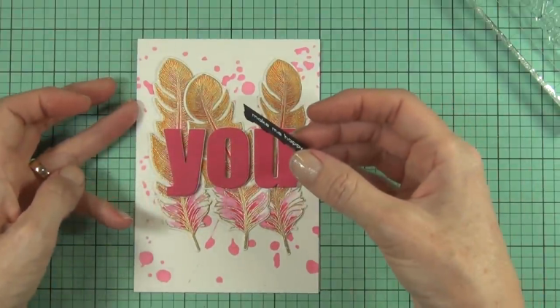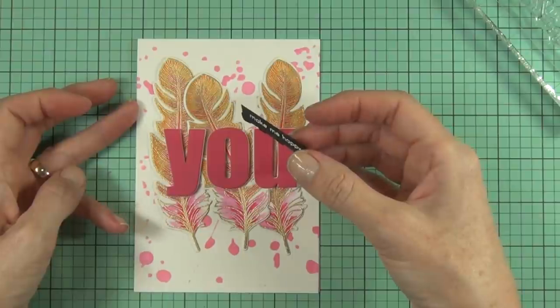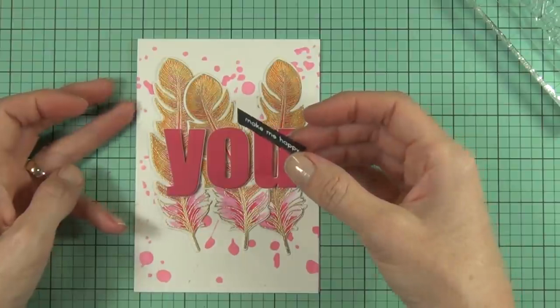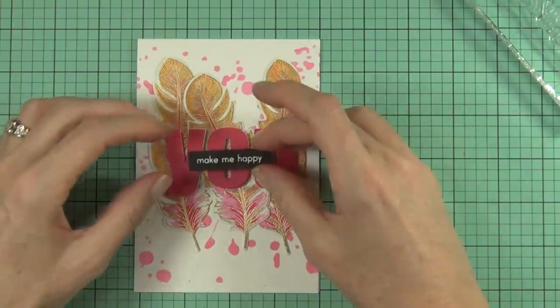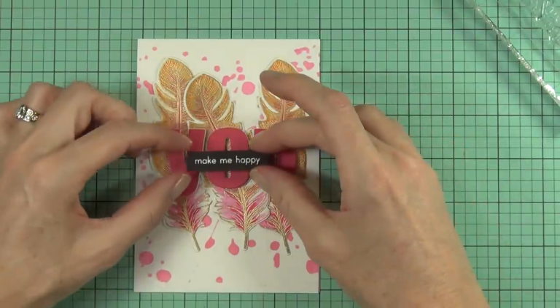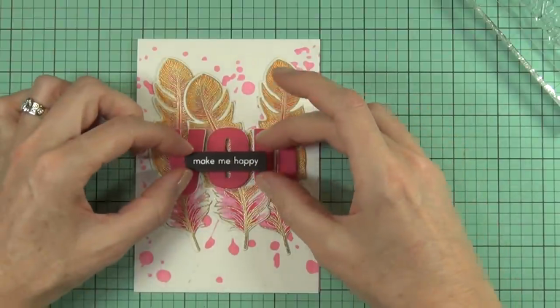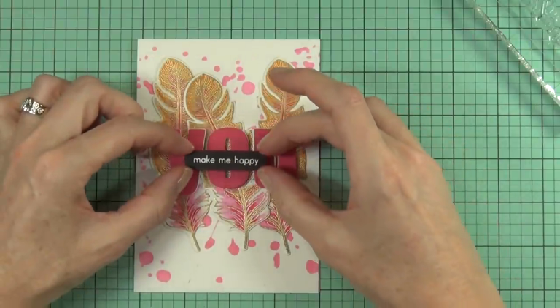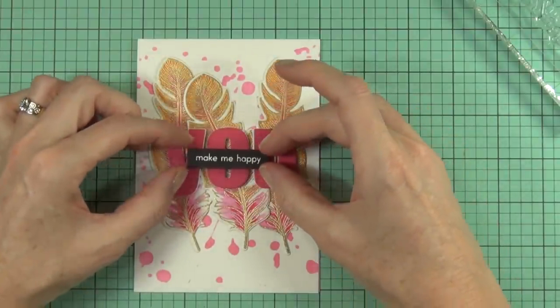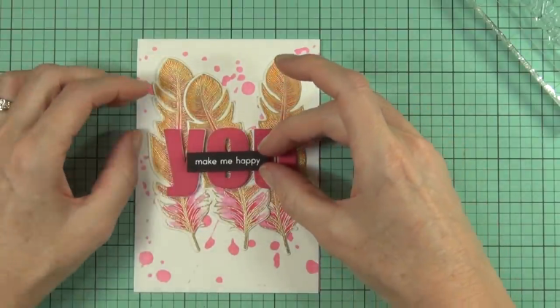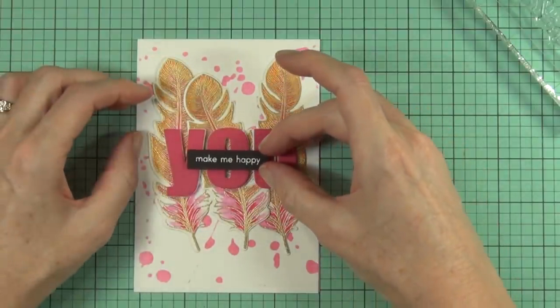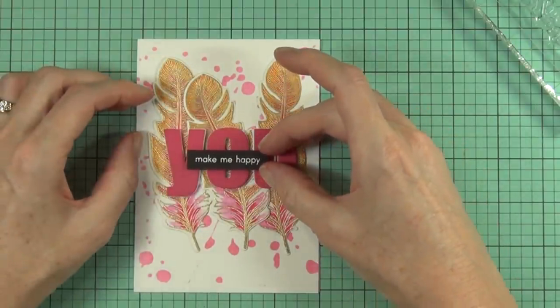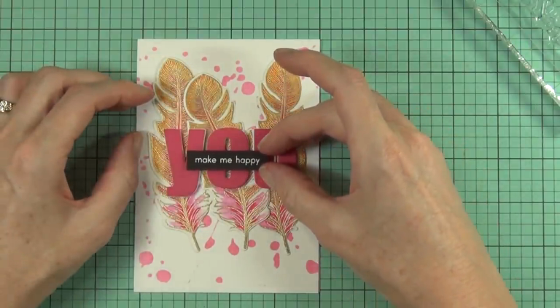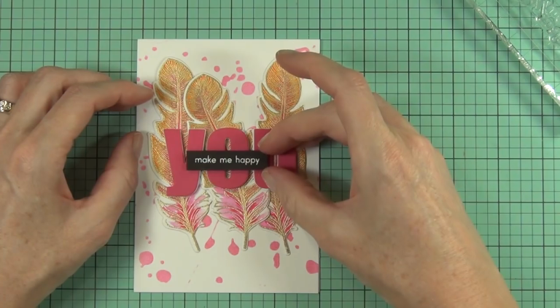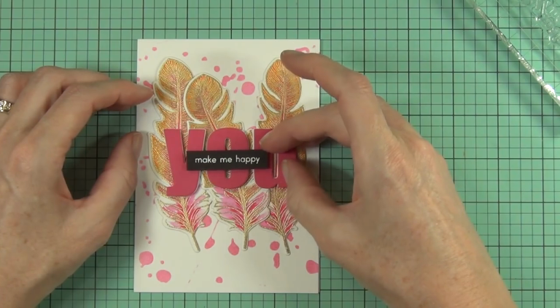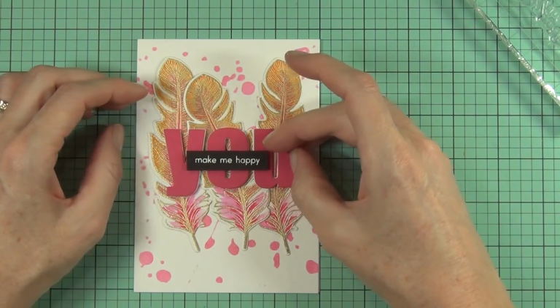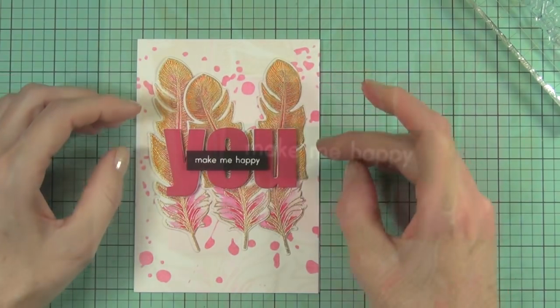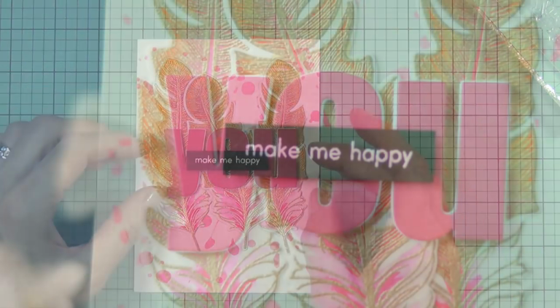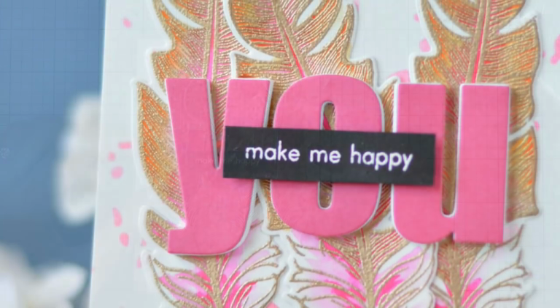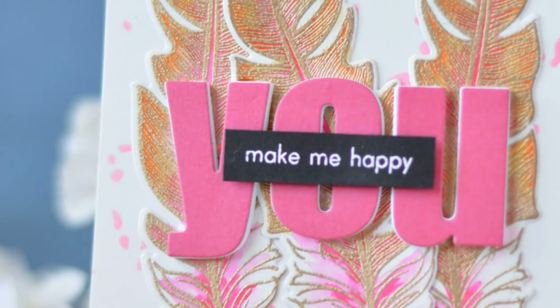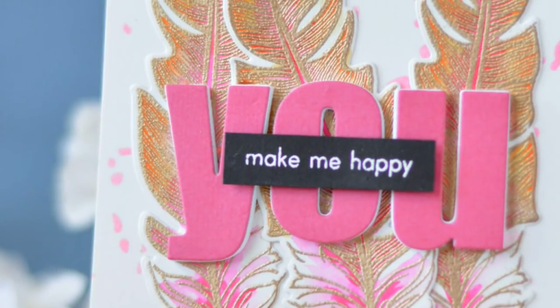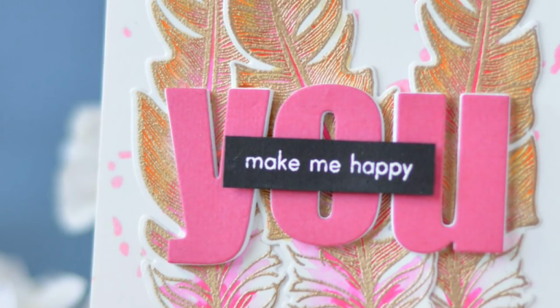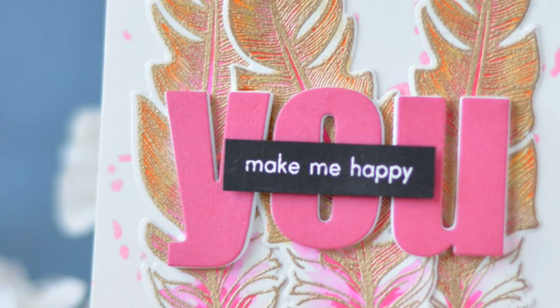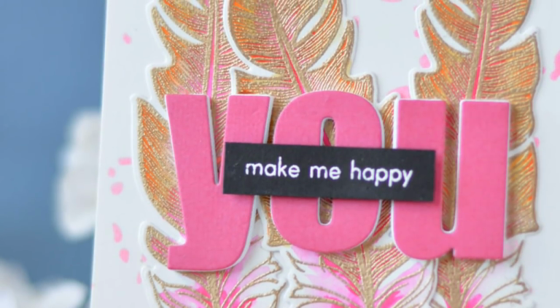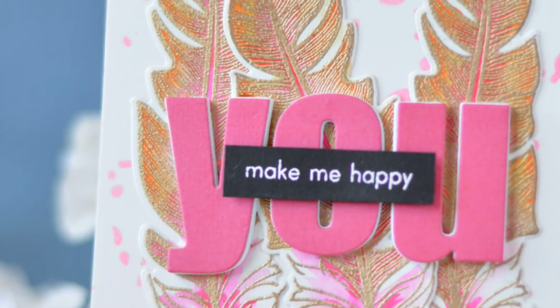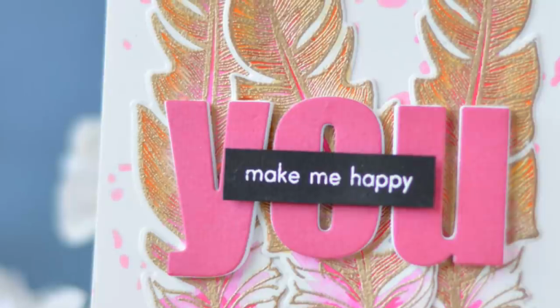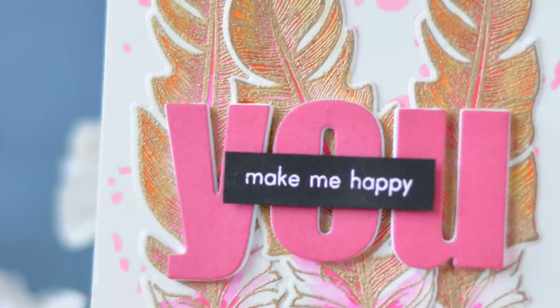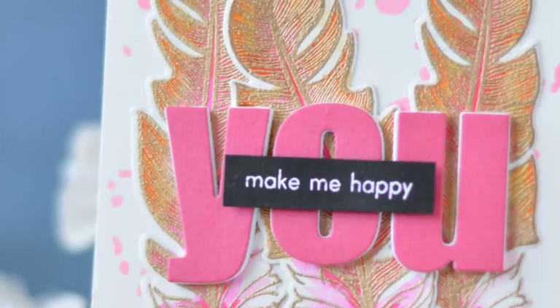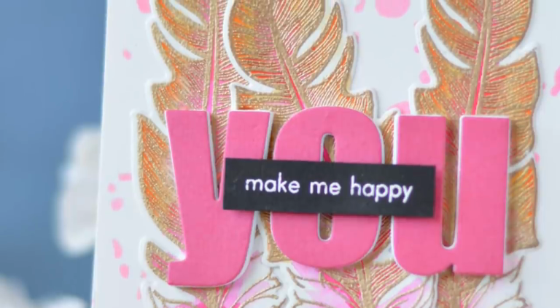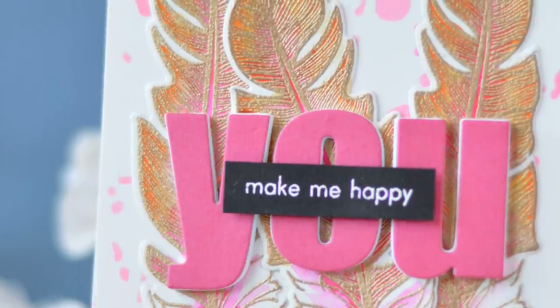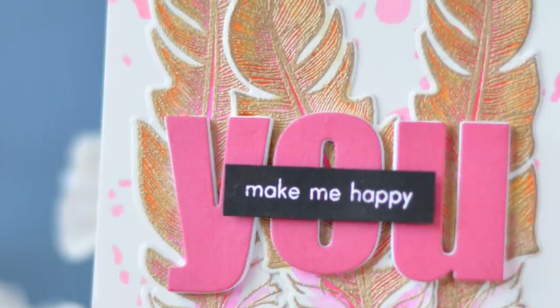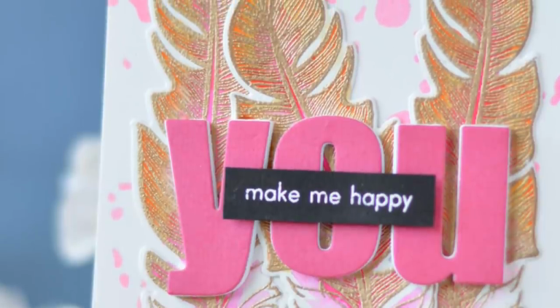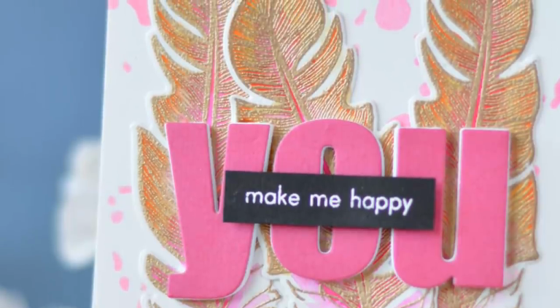Don't forget to head to my blog and check out my other card as well as find out how you can win if you're here in November 2017. Until next time, happy paper crafting — bye bye!